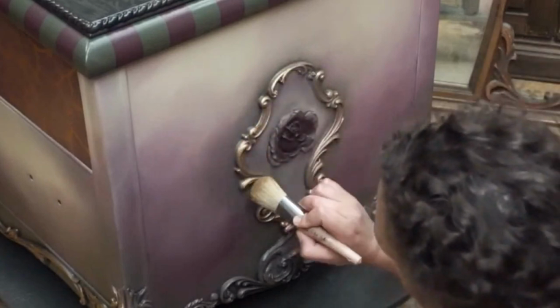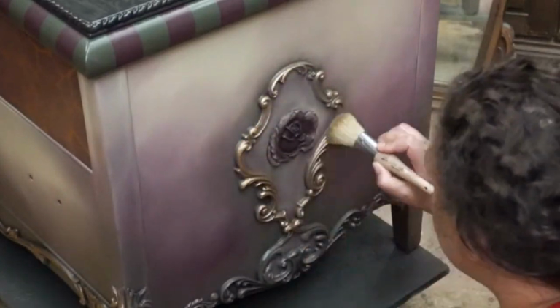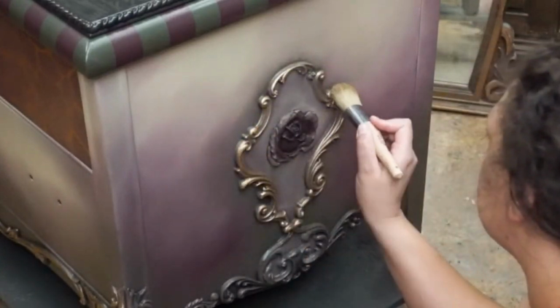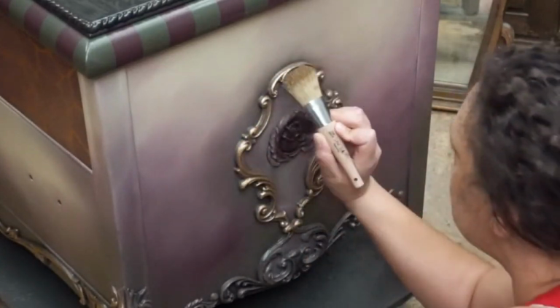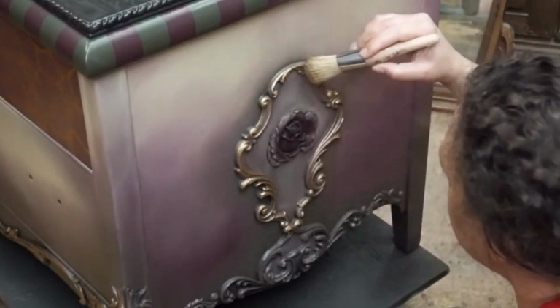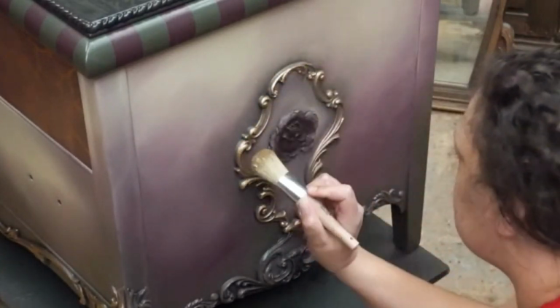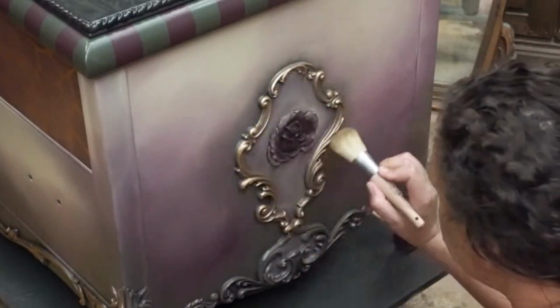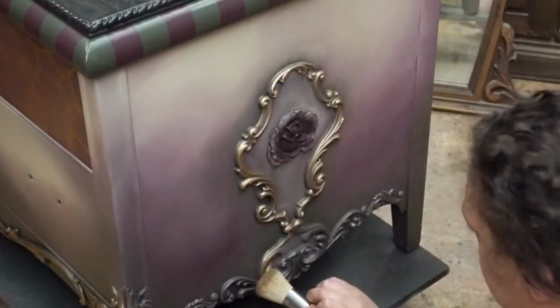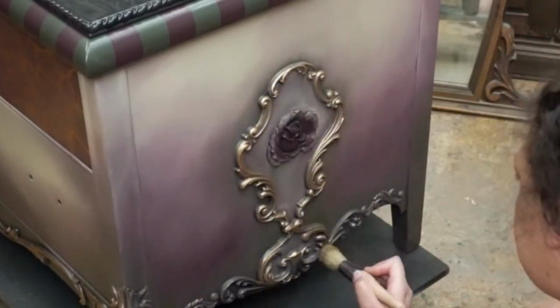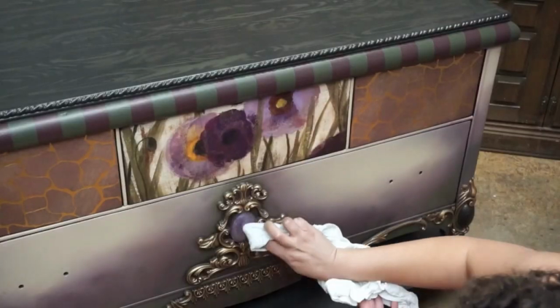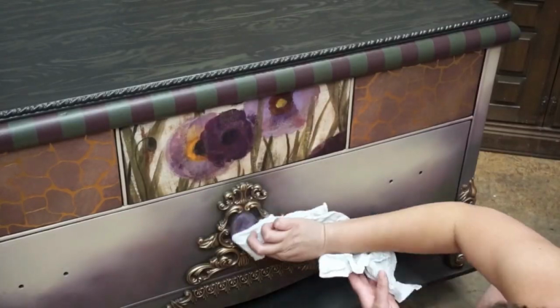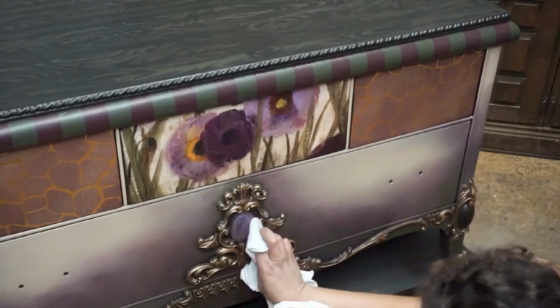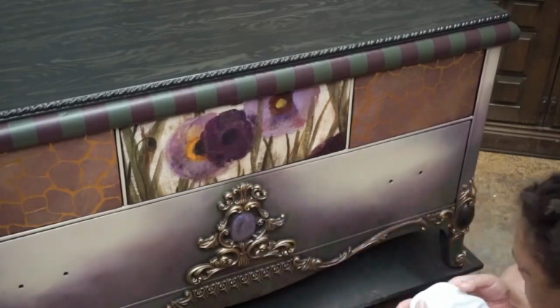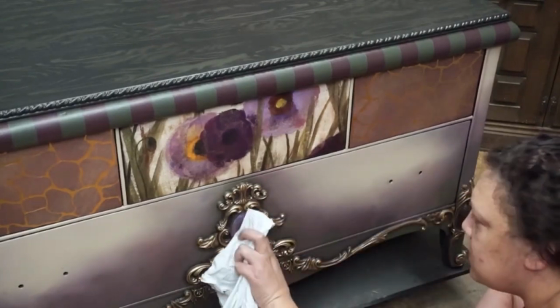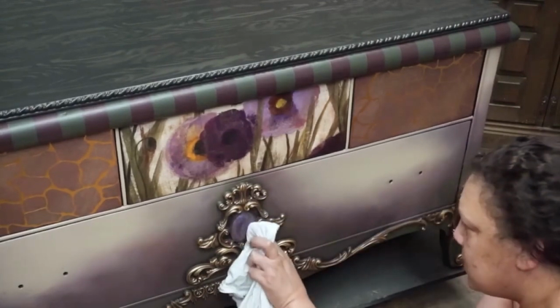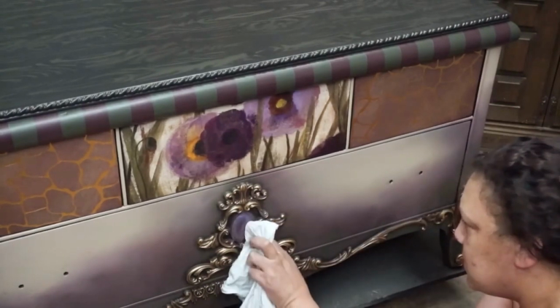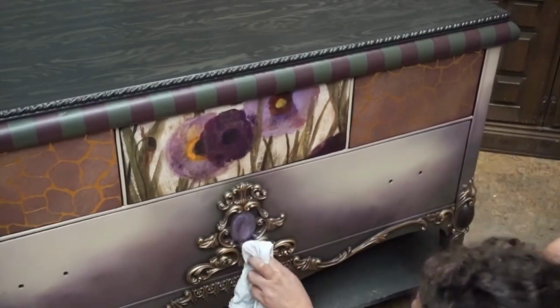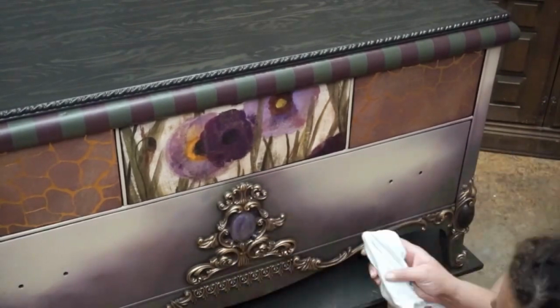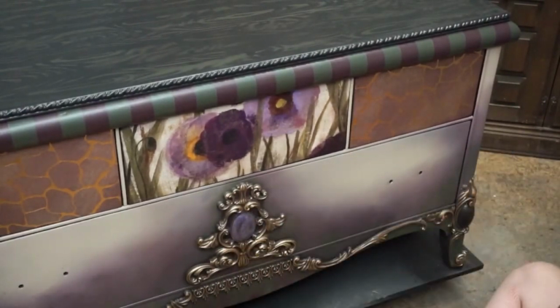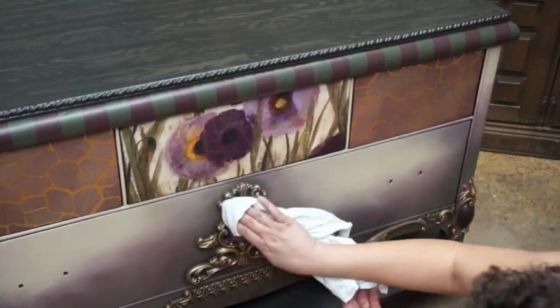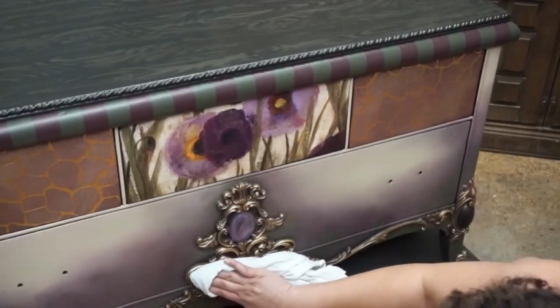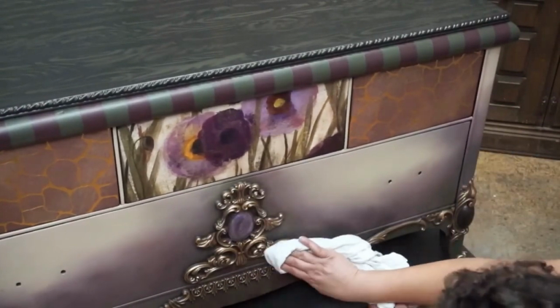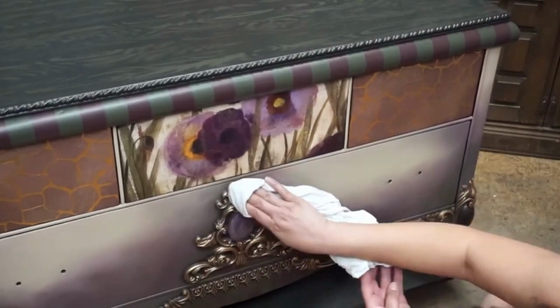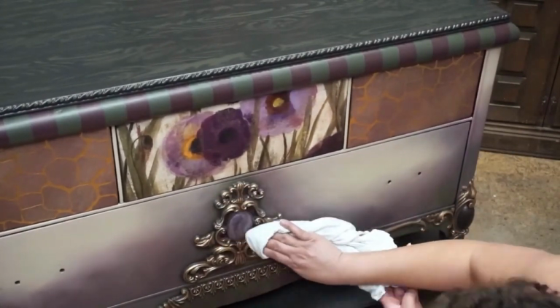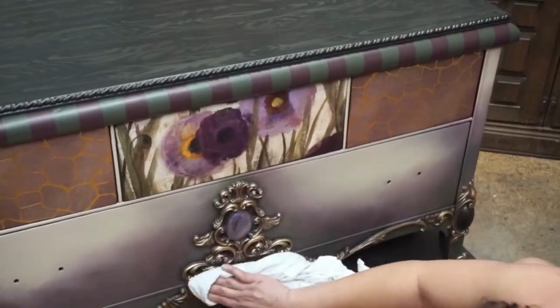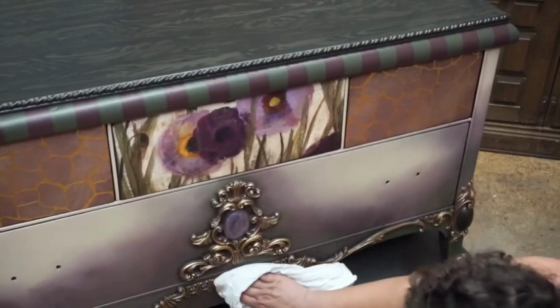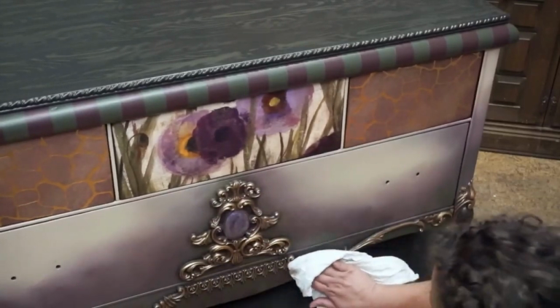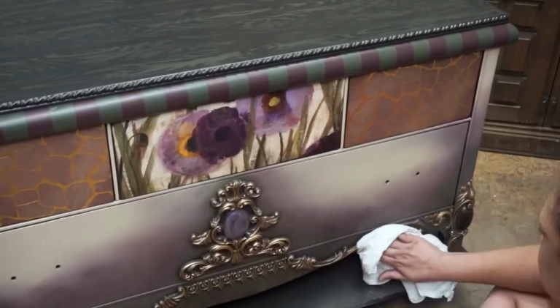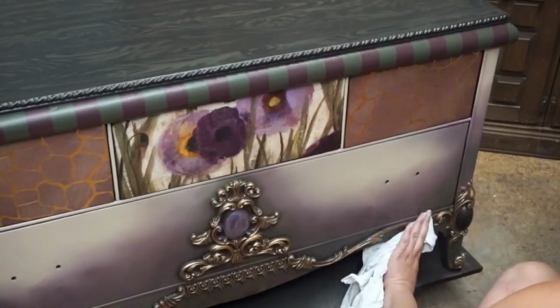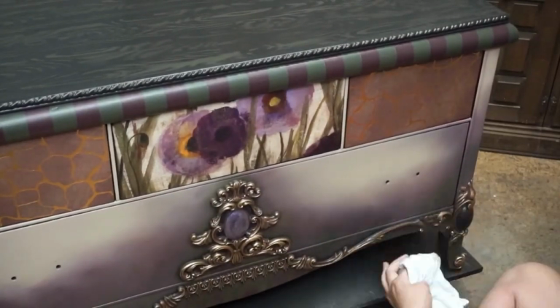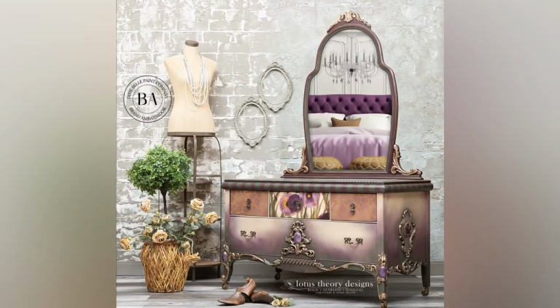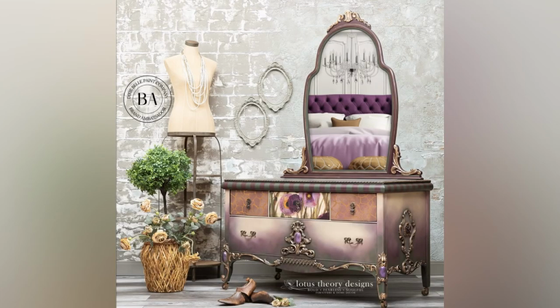Once I got all of my gilding wax in place, I let it rest for about 20 minutes before going in and buffing. It's important that you buff your gilding wax — this allows the wax to have a brilliant sheen, whereas without buffing it takes on more of a matte finish.